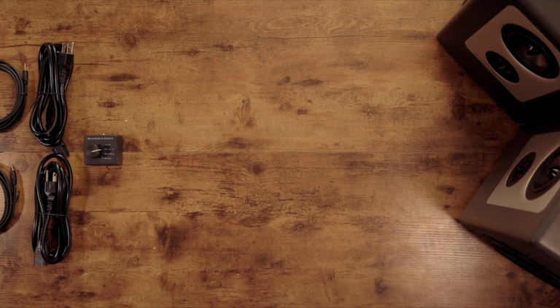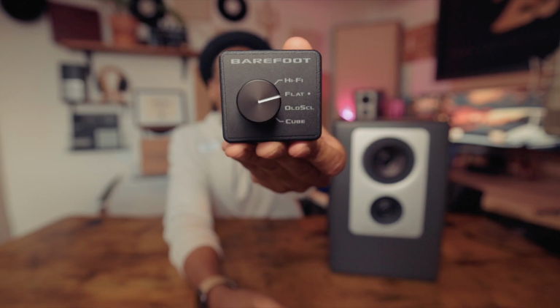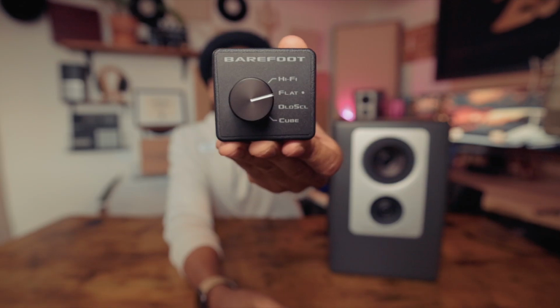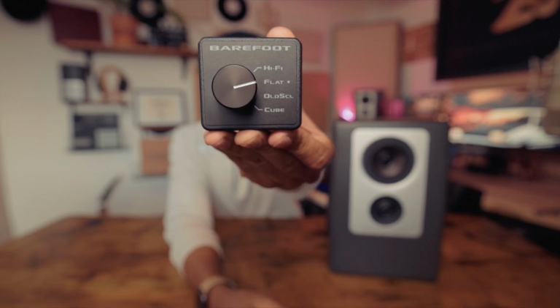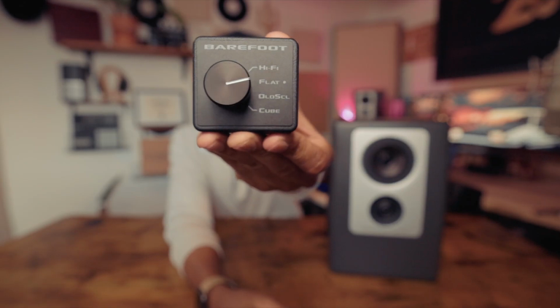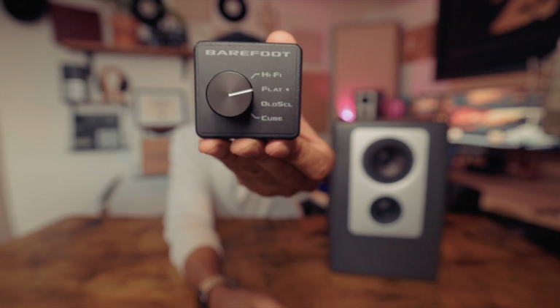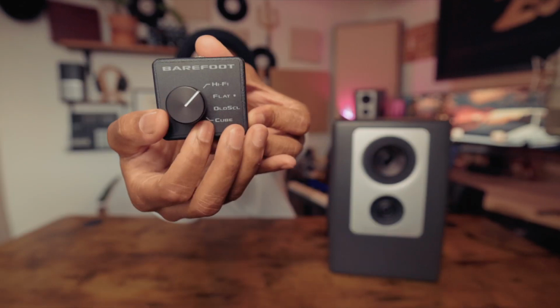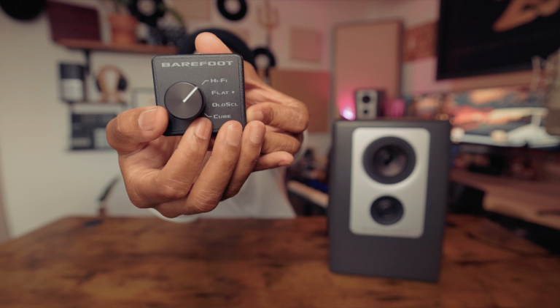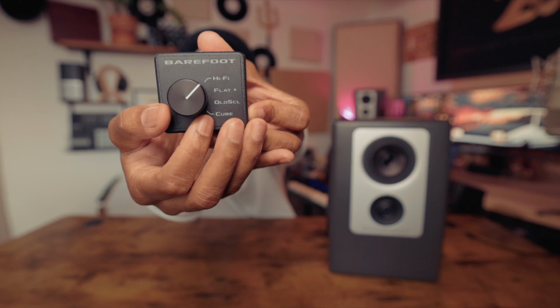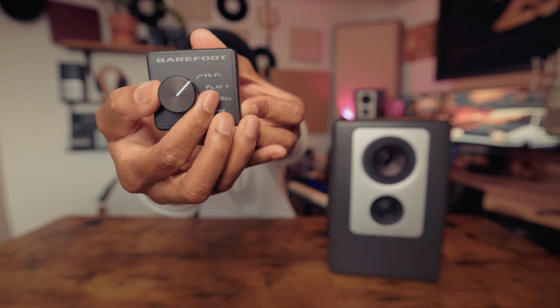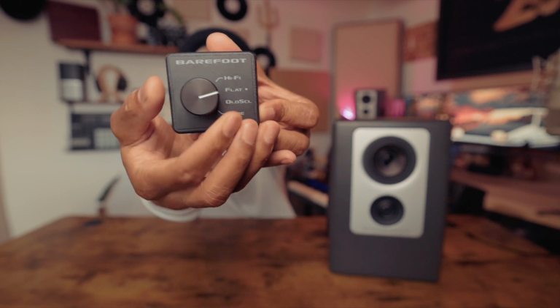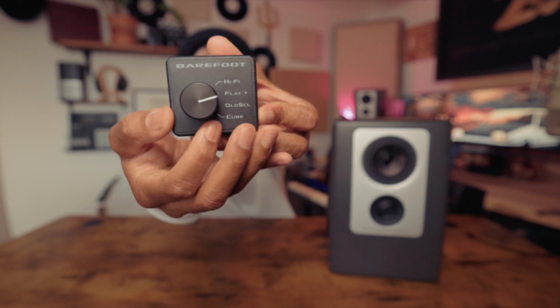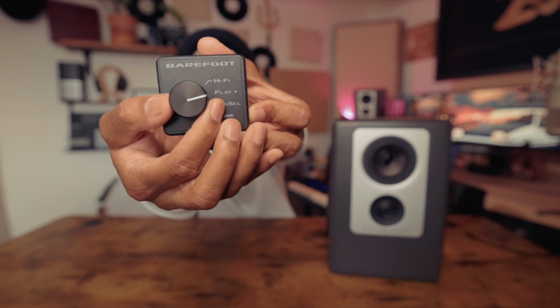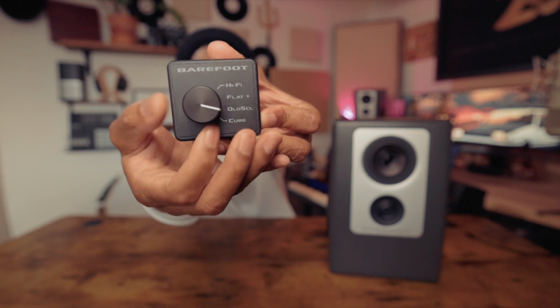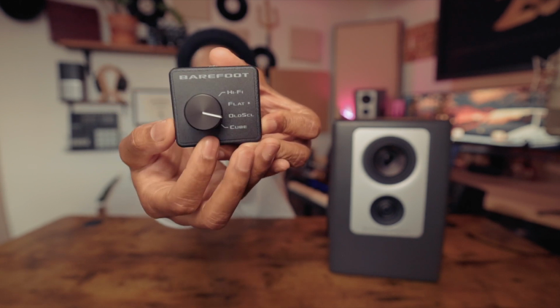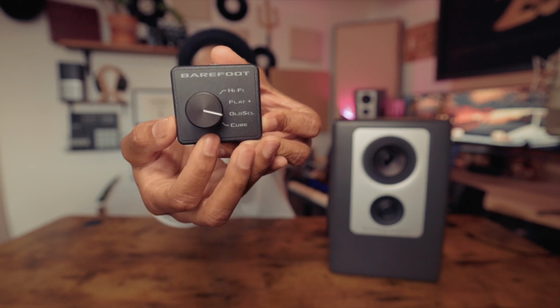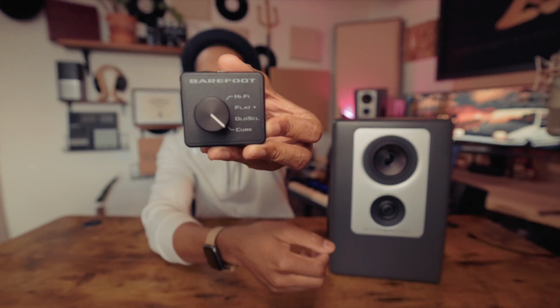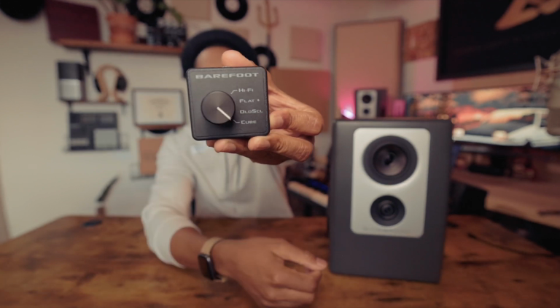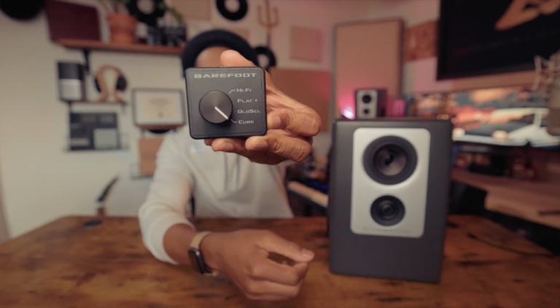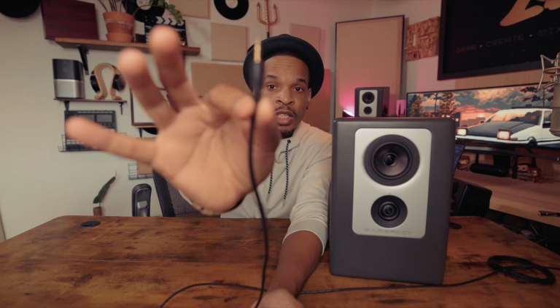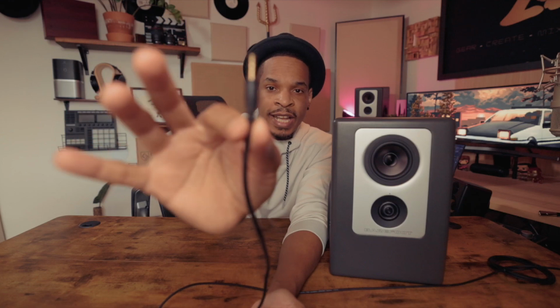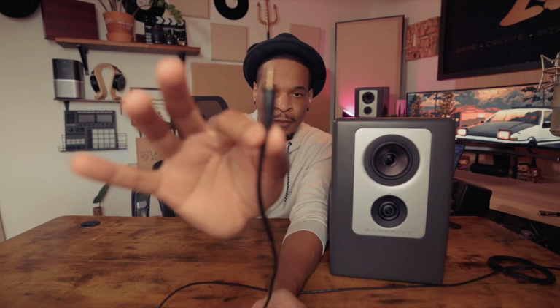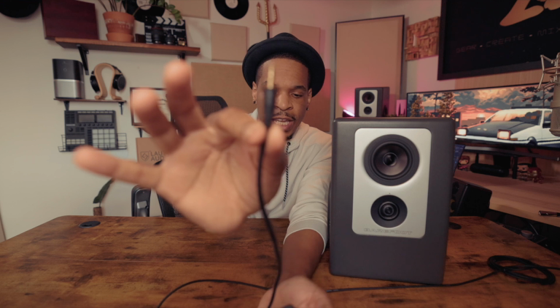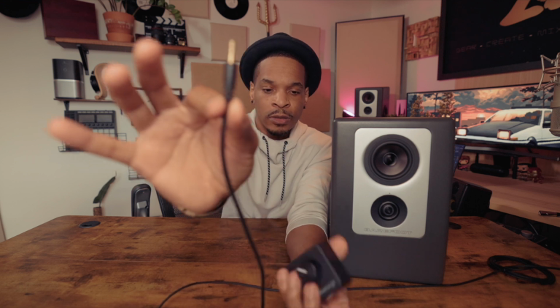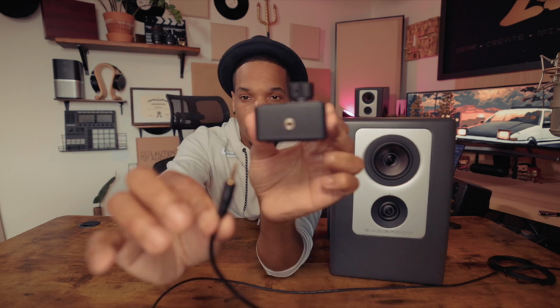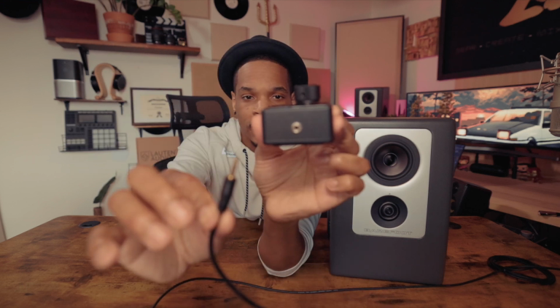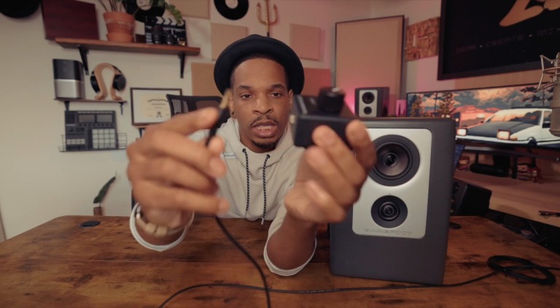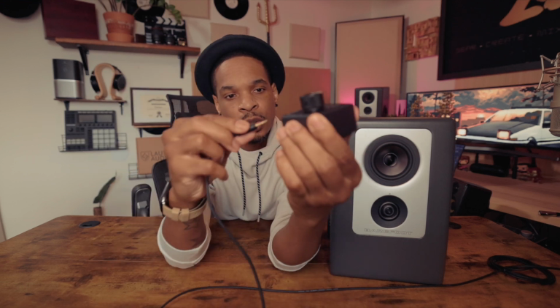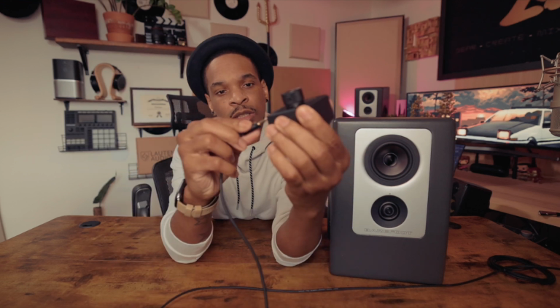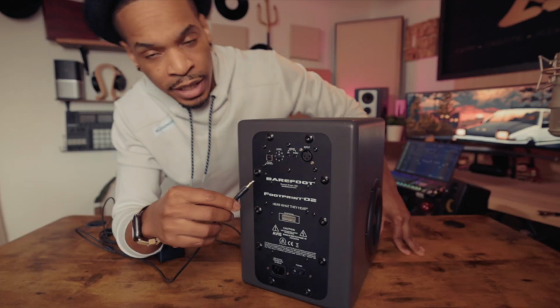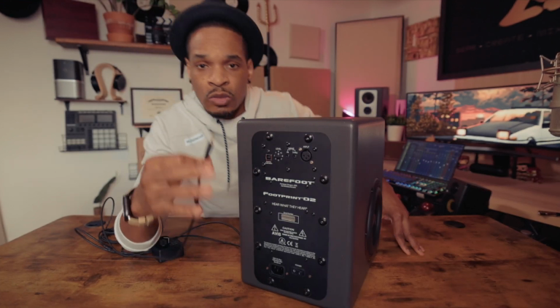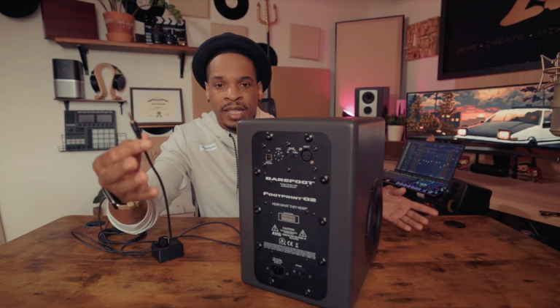Here's the controller for their MEME technology. You have your hi-fi setting, your flat setting, your old school setting, and your cube setting. You just connect the provided cable right into your MEME controller and it goes right into the MEME in.